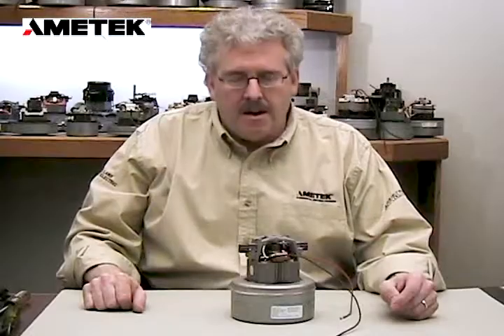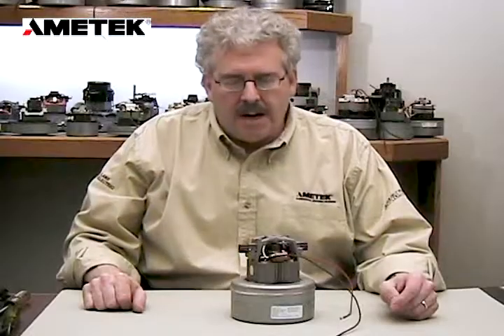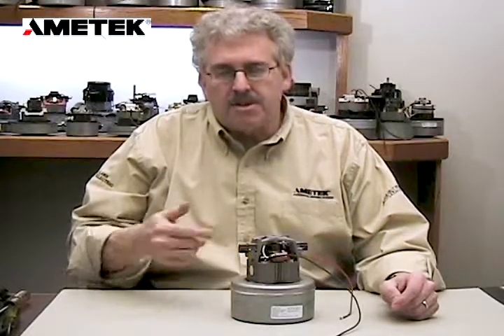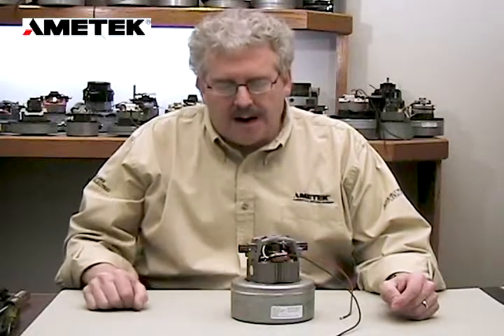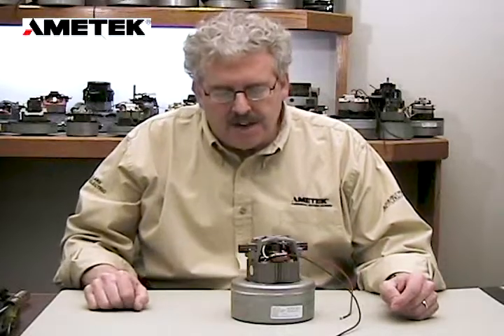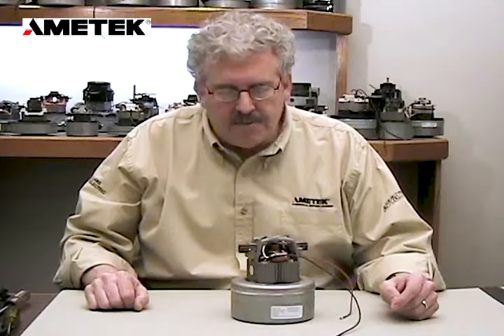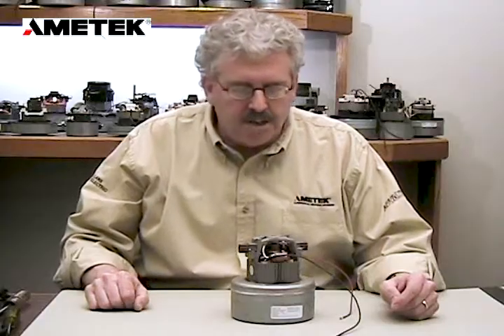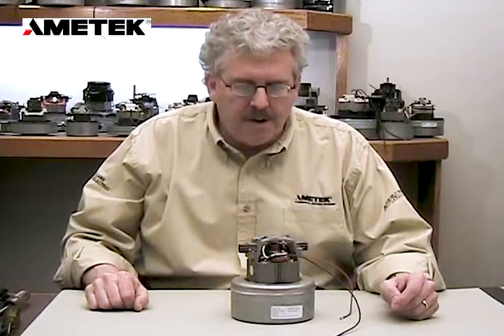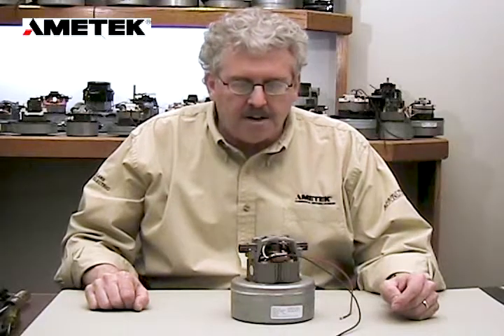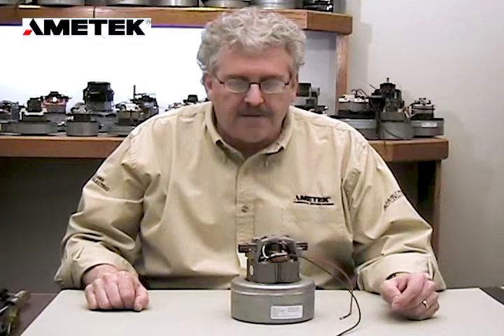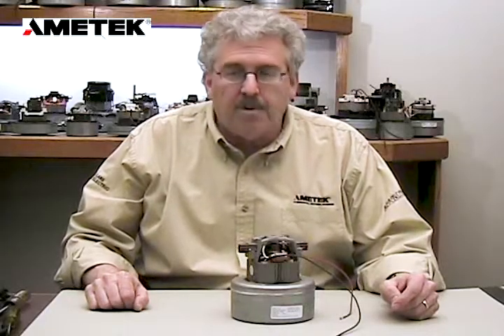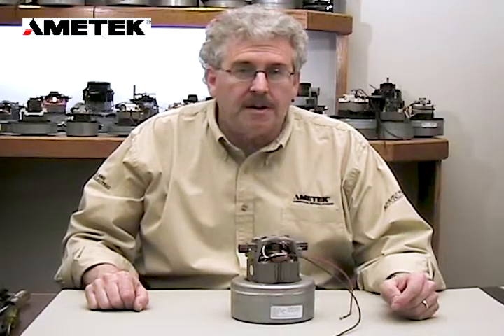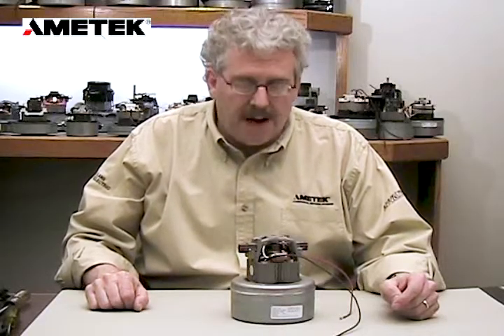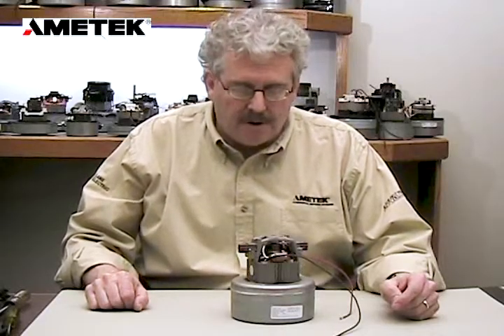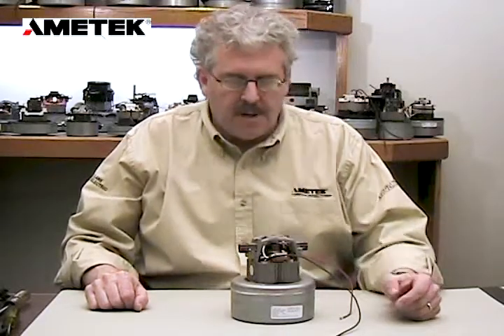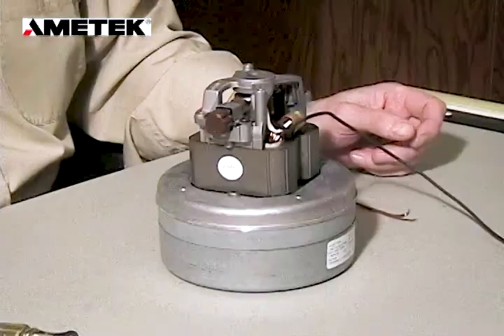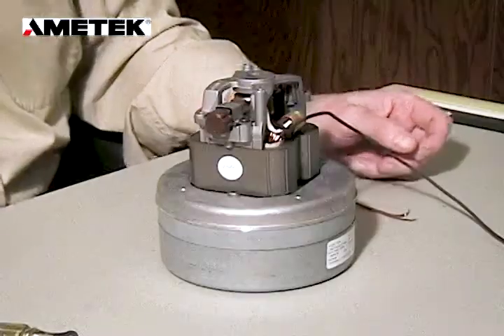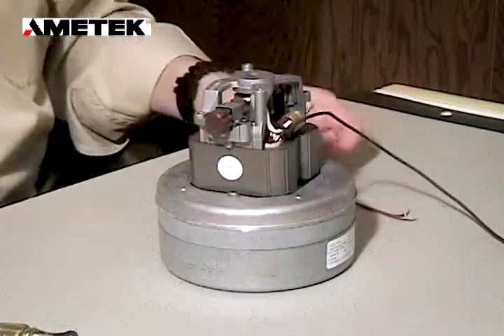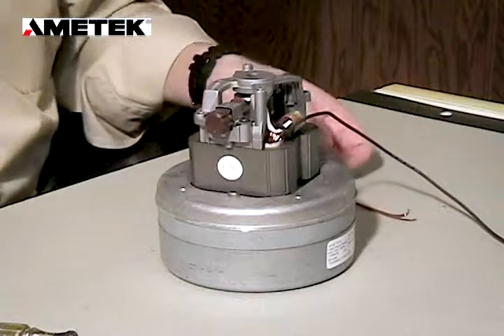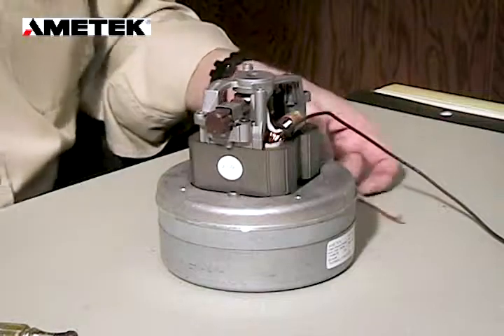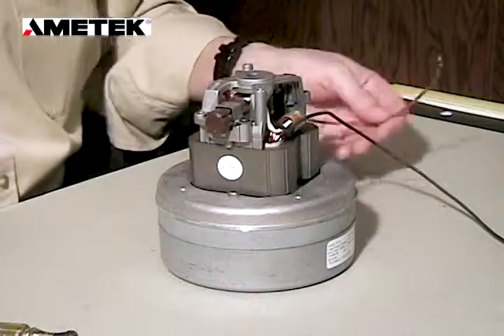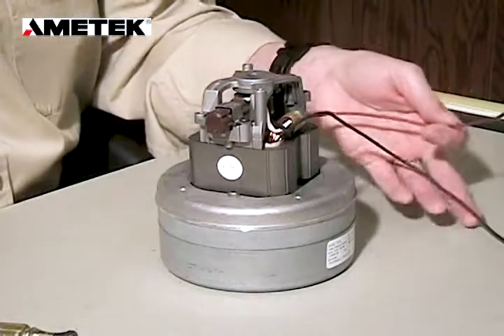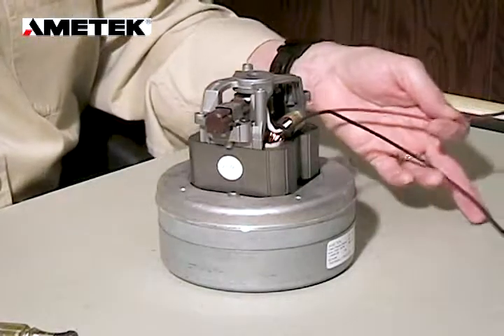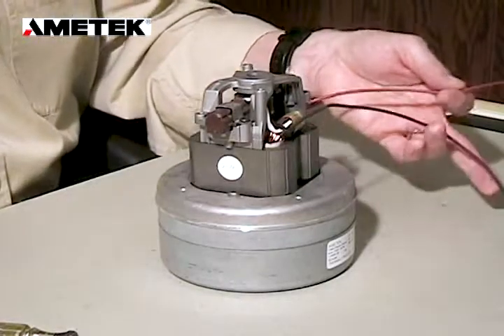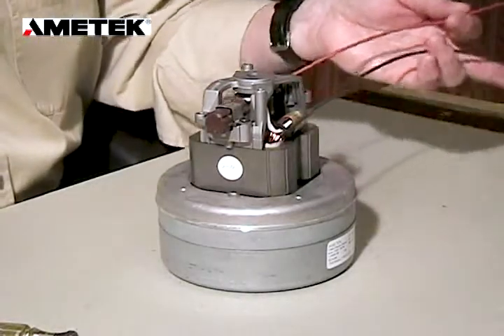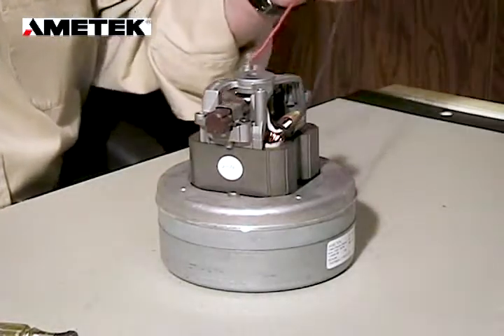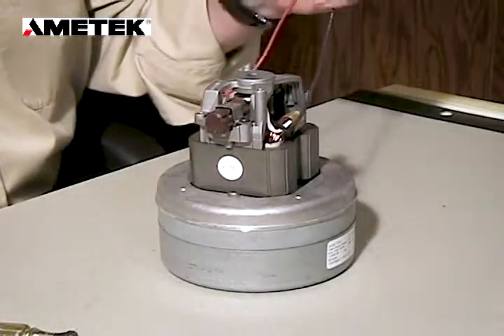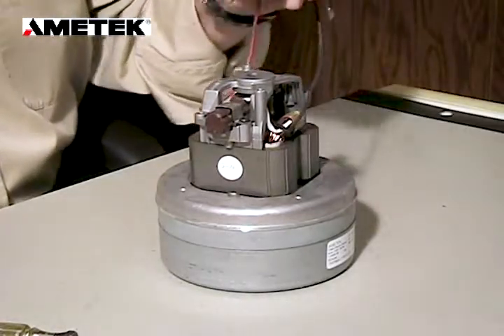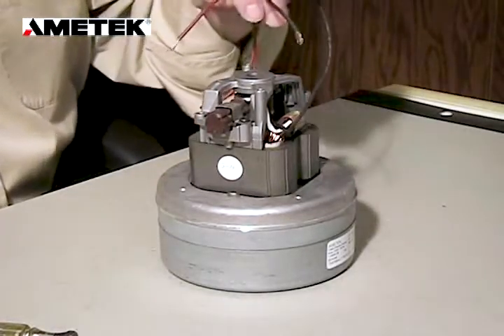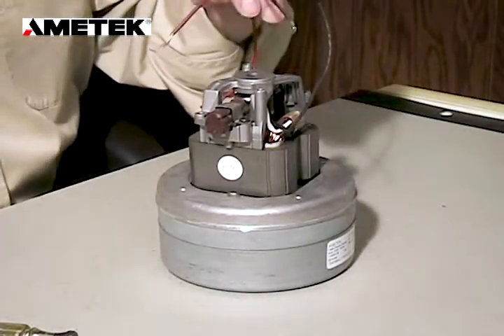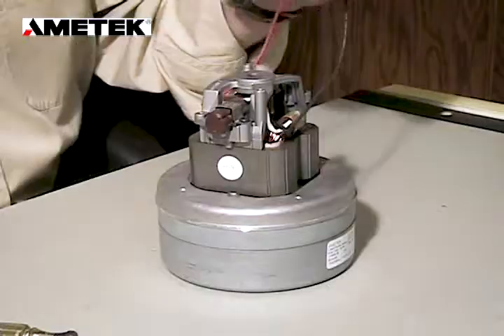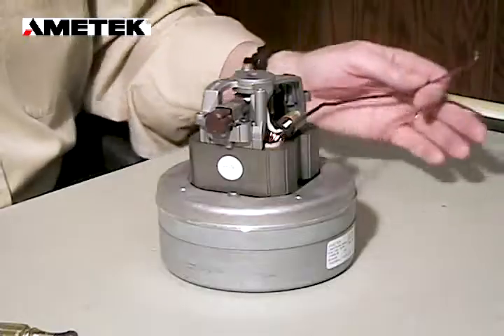I'm going to now demonstrate how to change the brush on a standard 5.7 back motor. The first thing we always do when we're changing brushes on a motor is making sure that the power leads are disconnected.